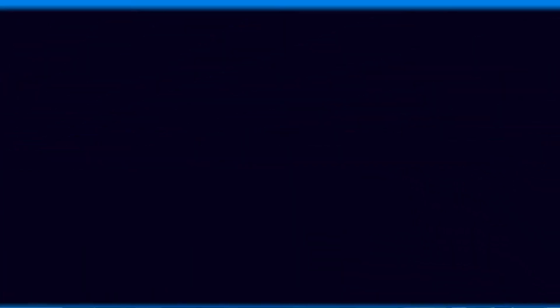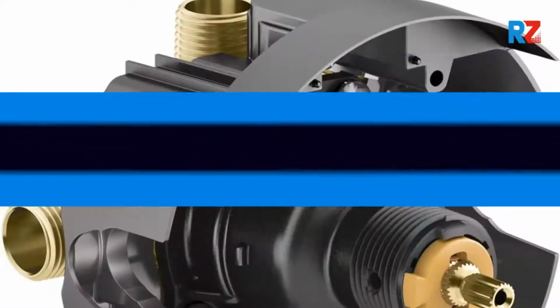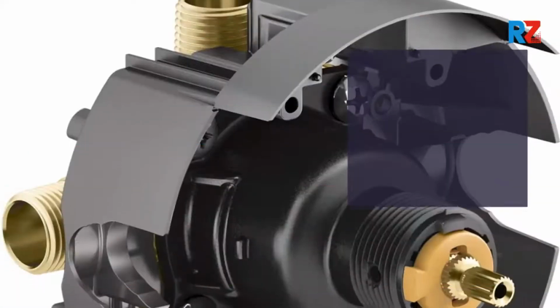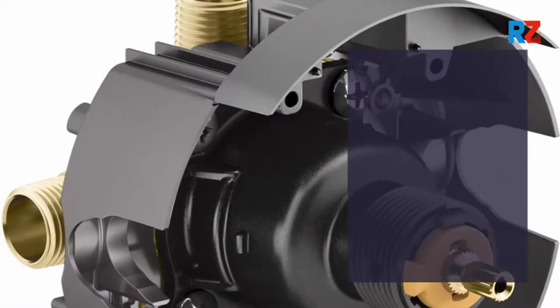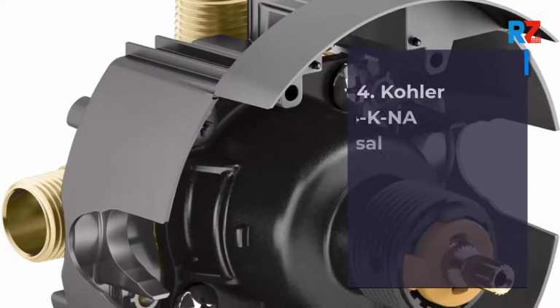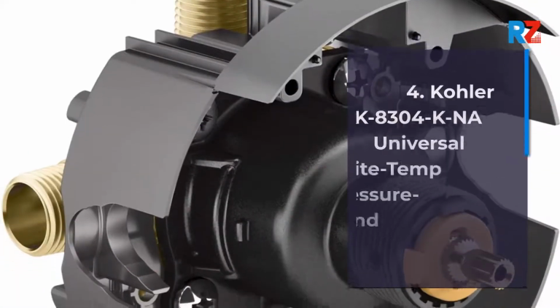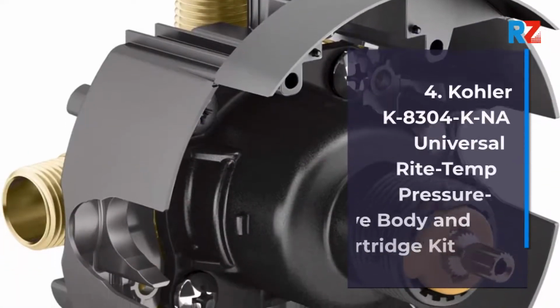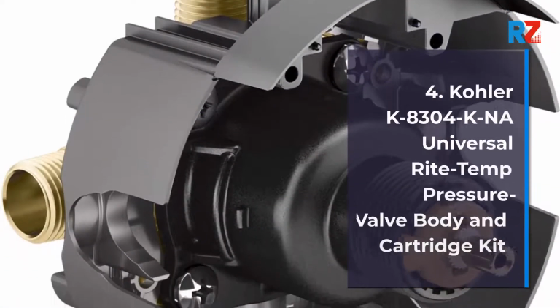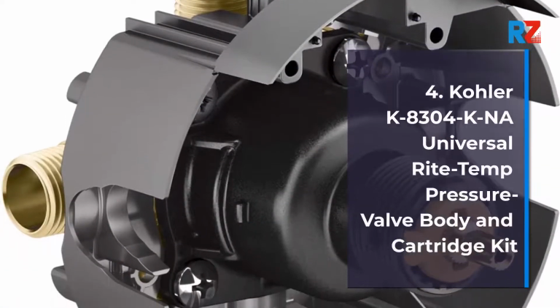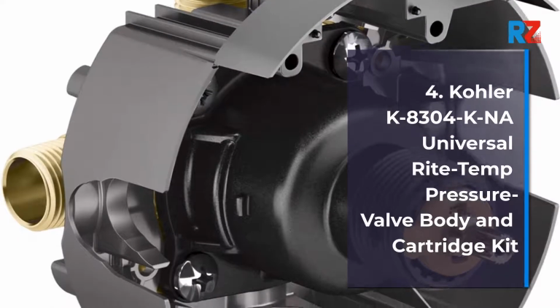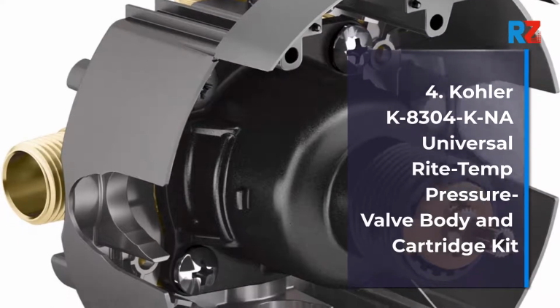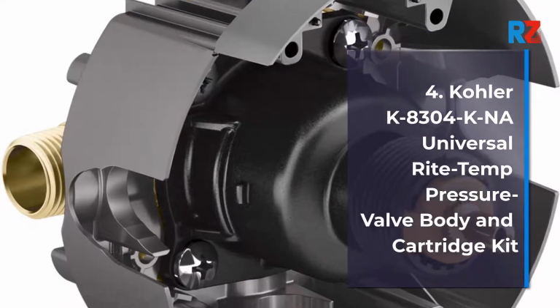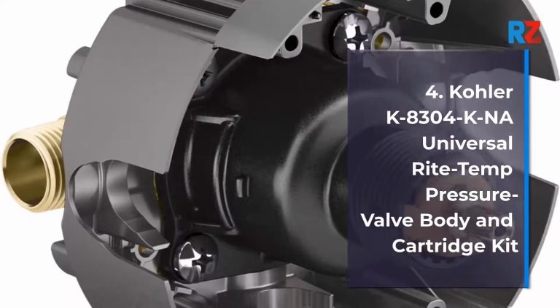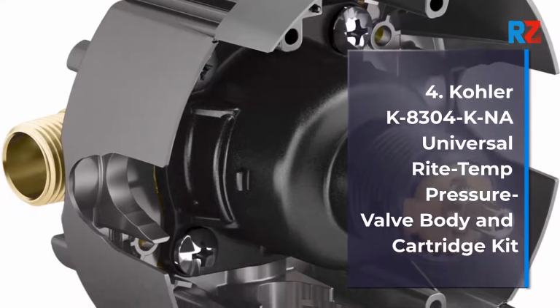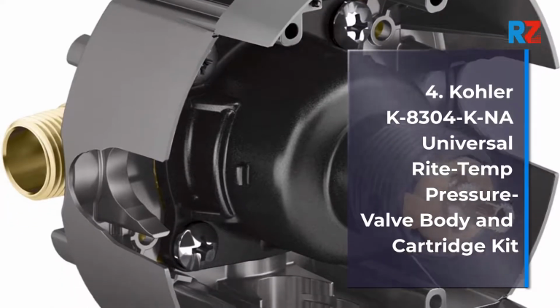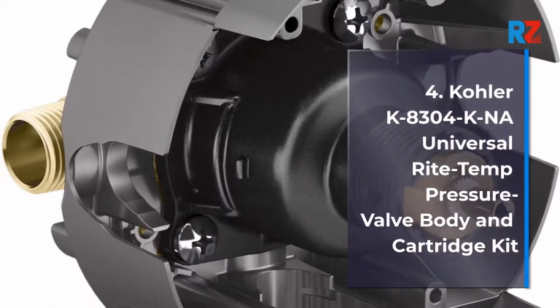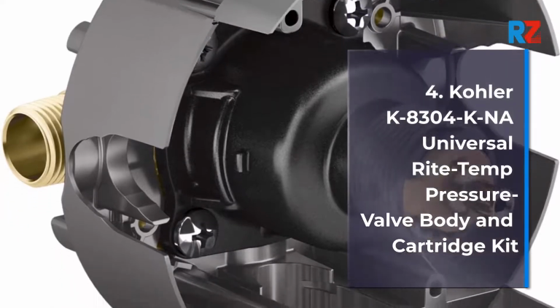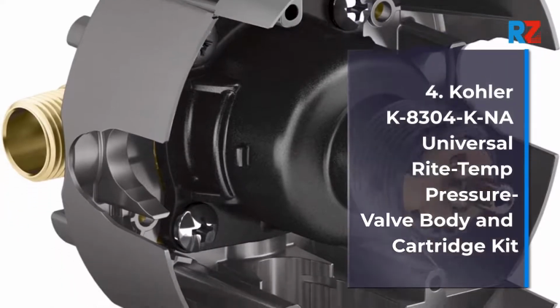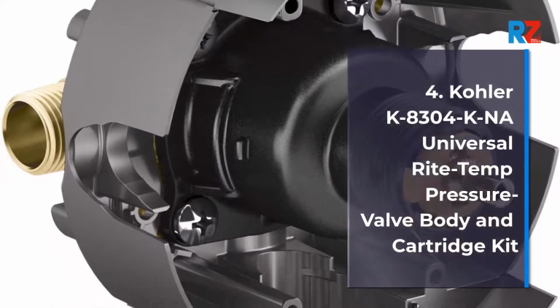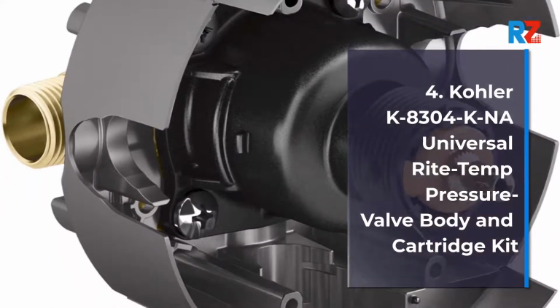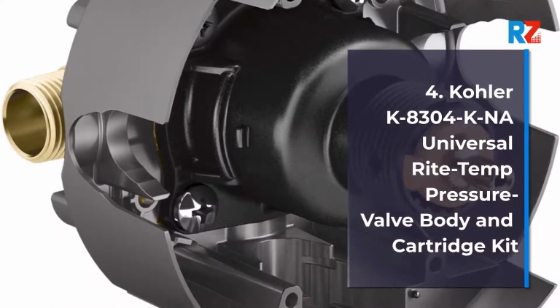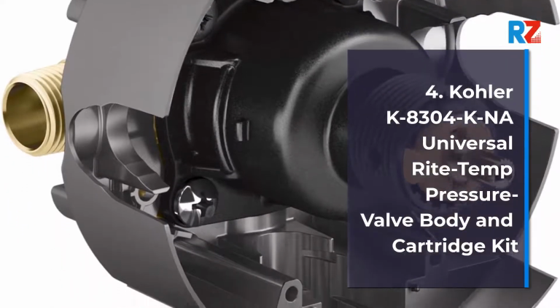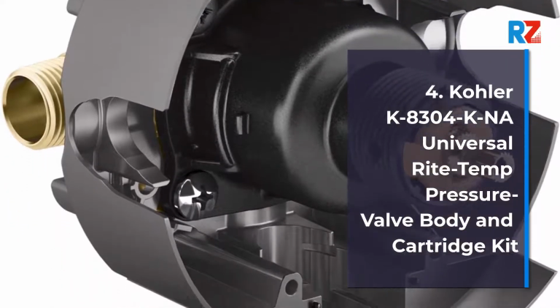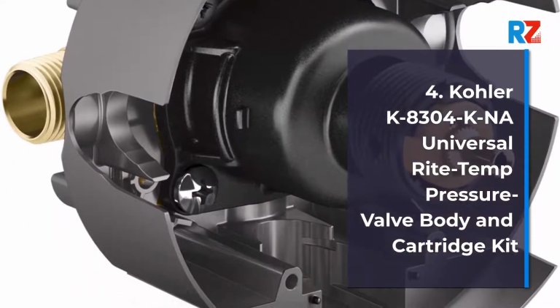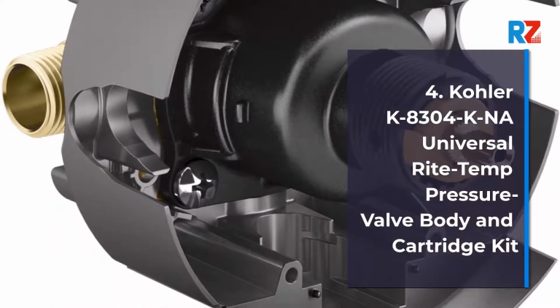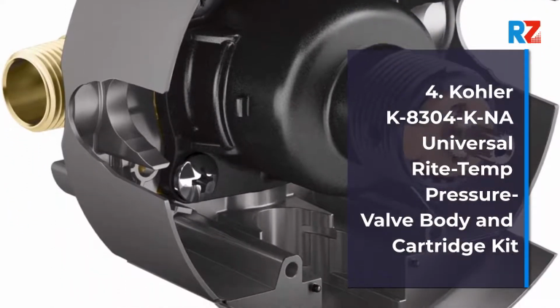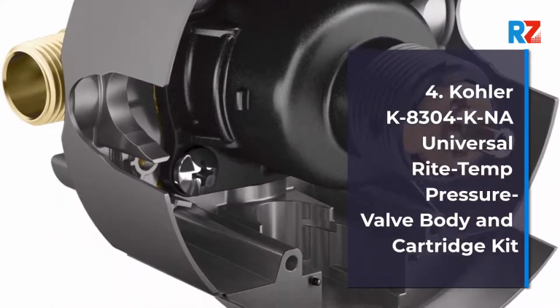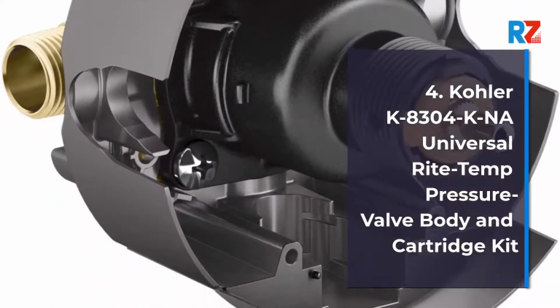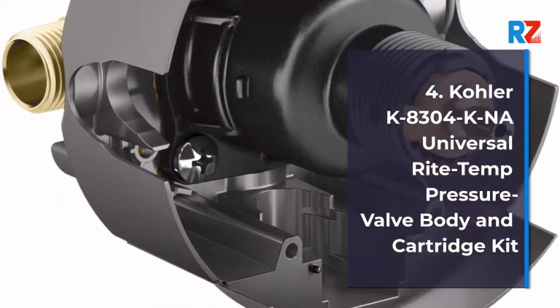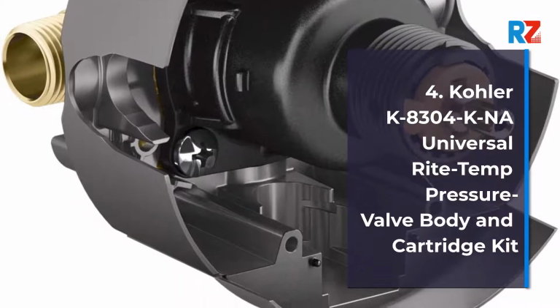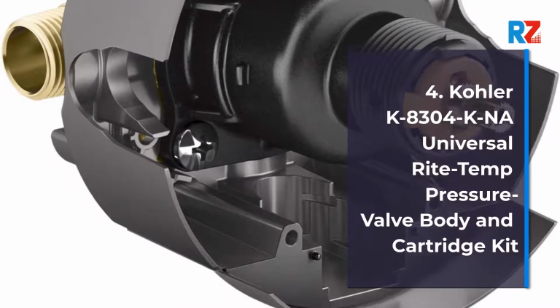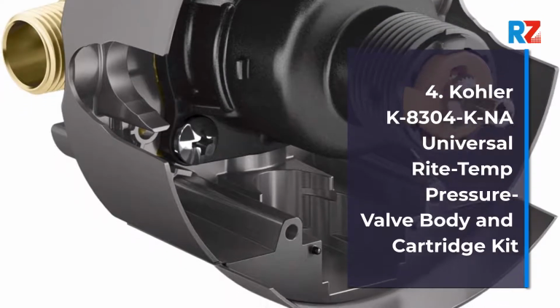4. Kohler K8304K NI Universal Right Temp Pressure Balancing Valve Body and Cartridge Kit.